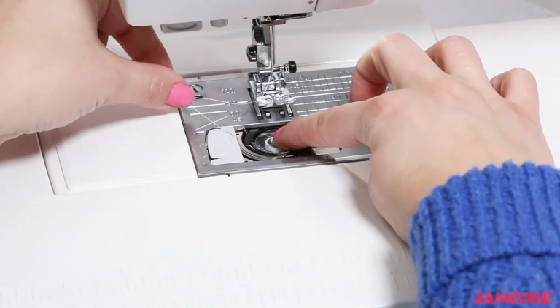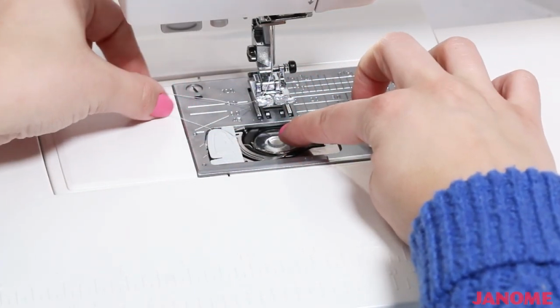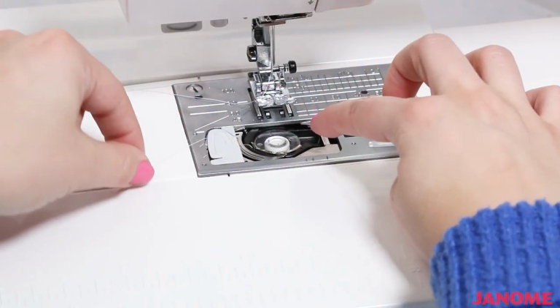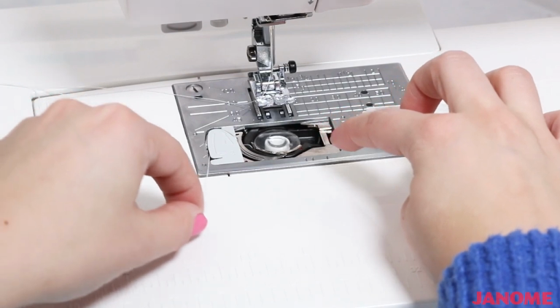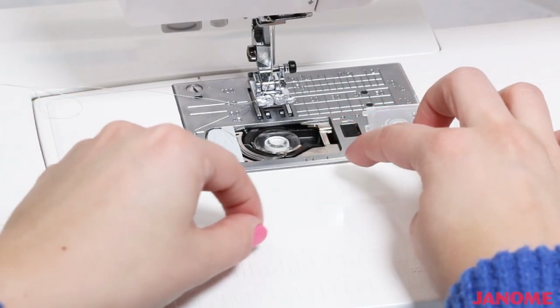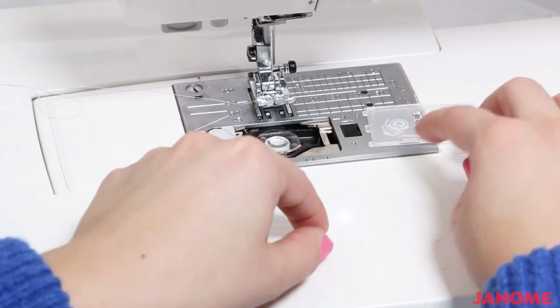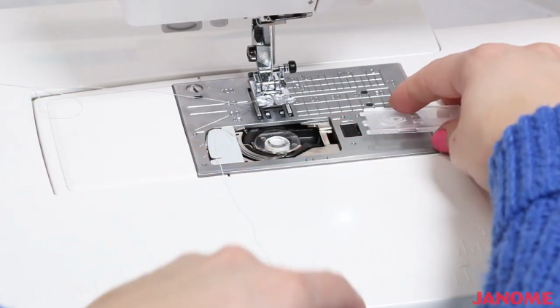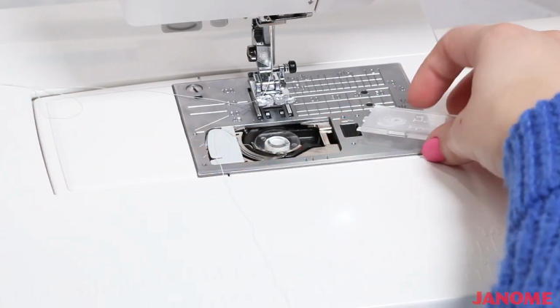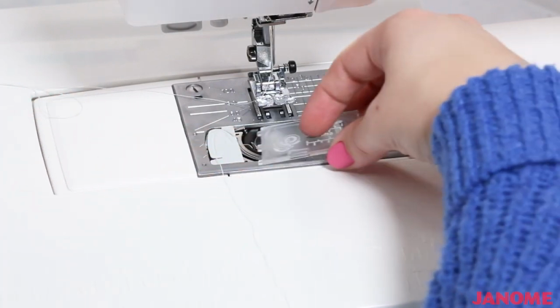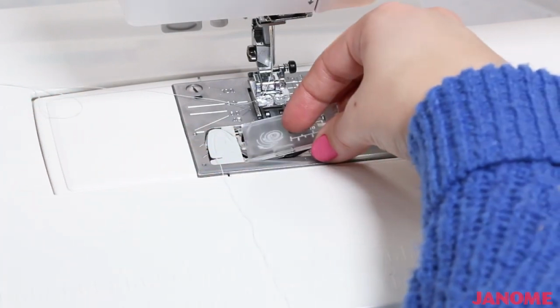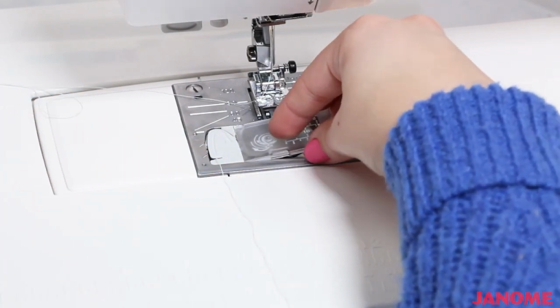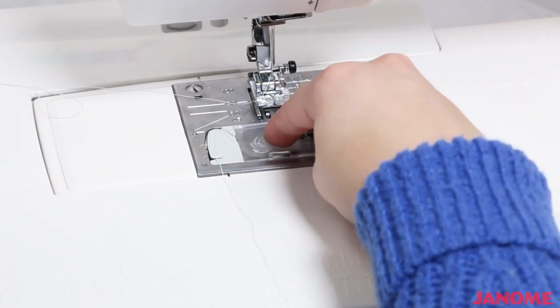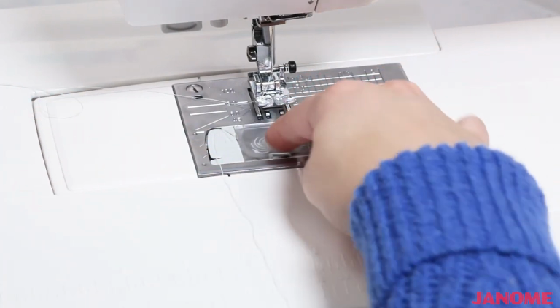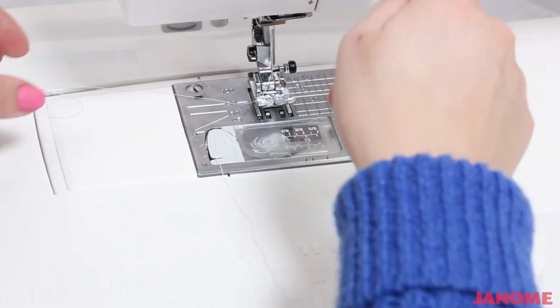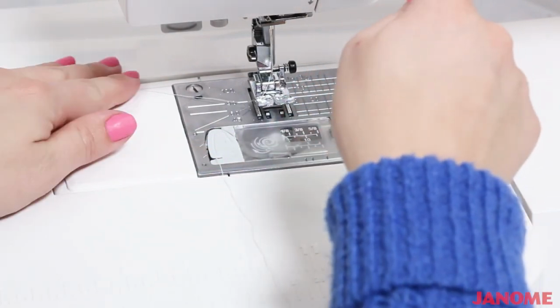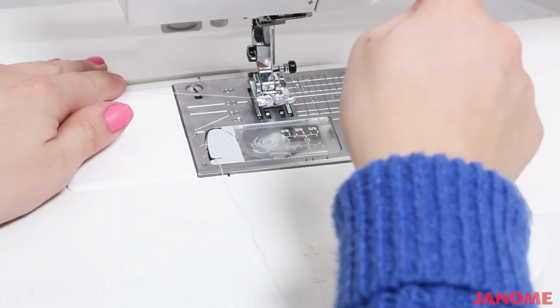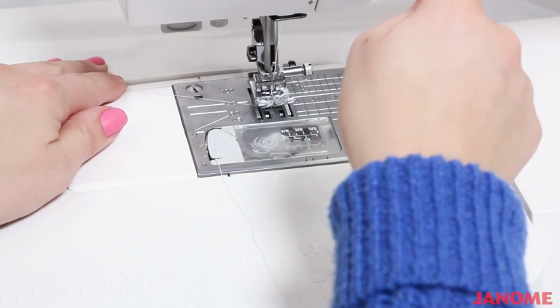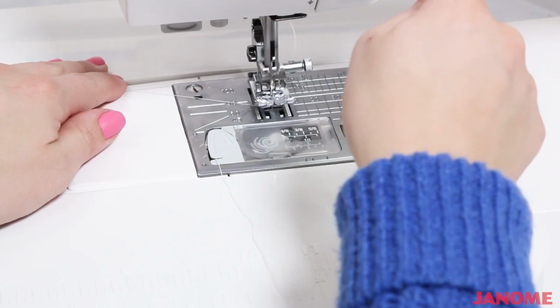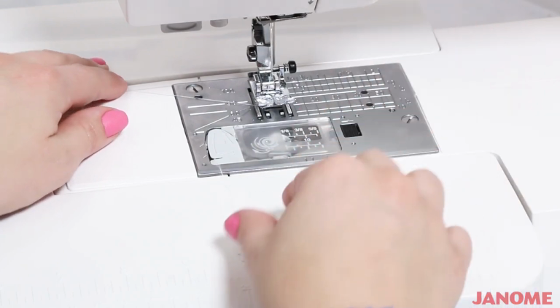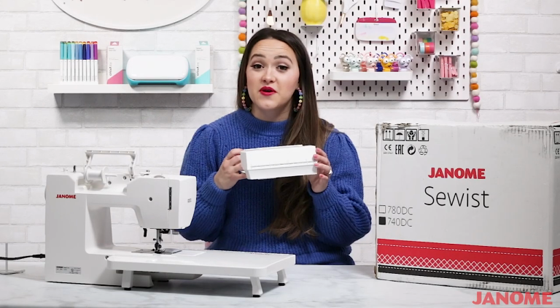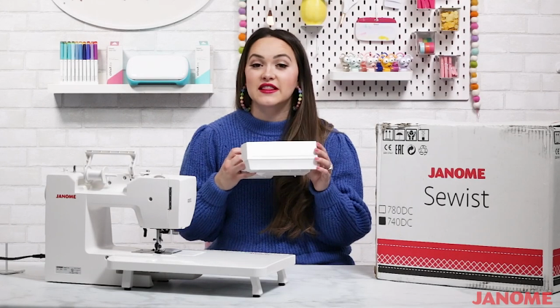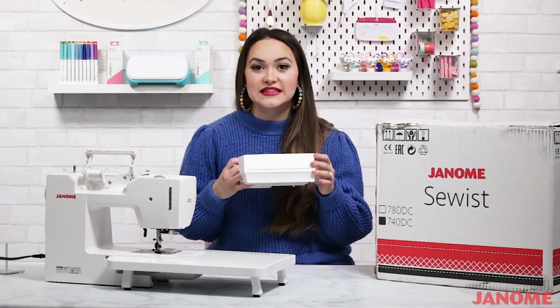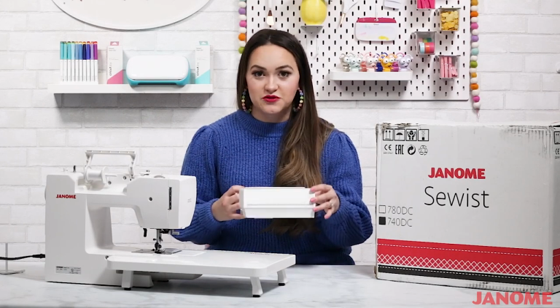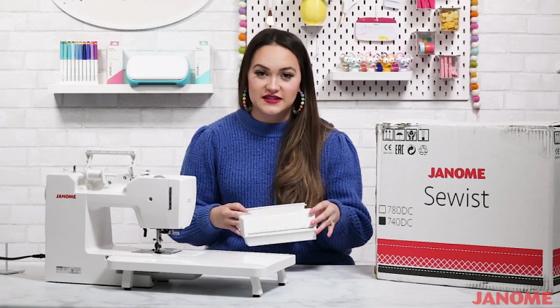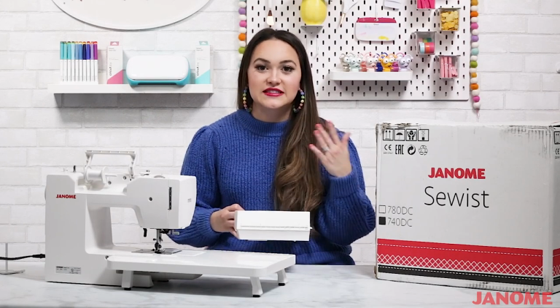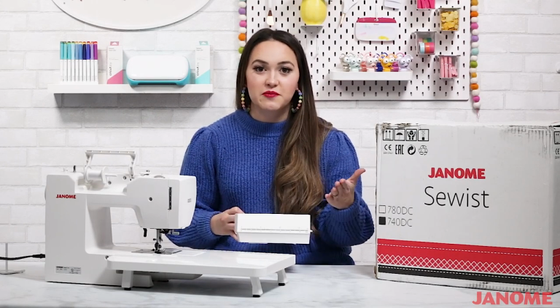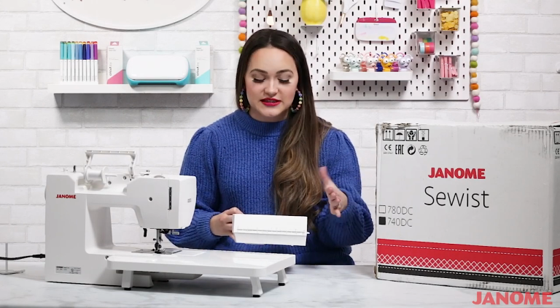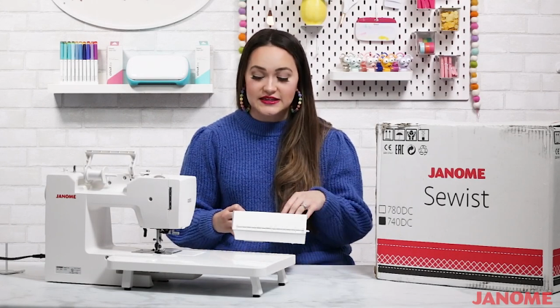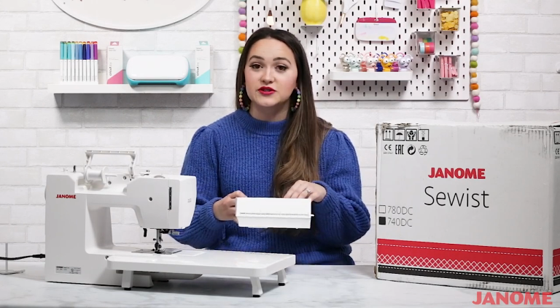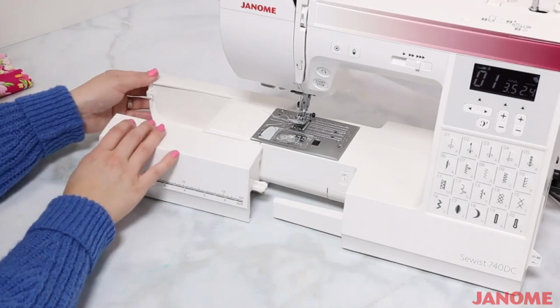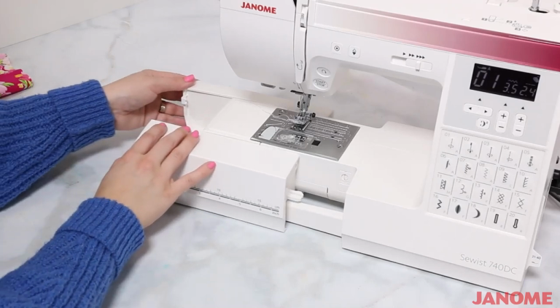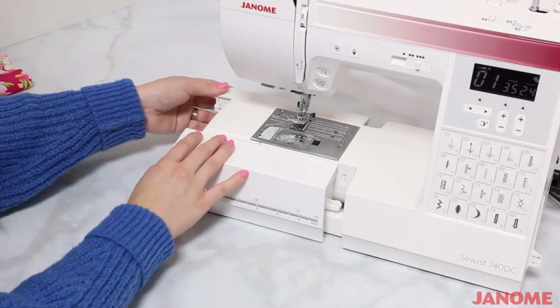The easy-set bobbin features a top-loading design, so to load your bobbin you simply place it inside and then pull your thread into place. We also have this accessory box, which fits right onto our machine and is really easy to slip off as well.